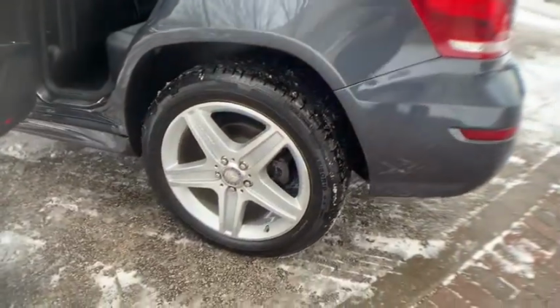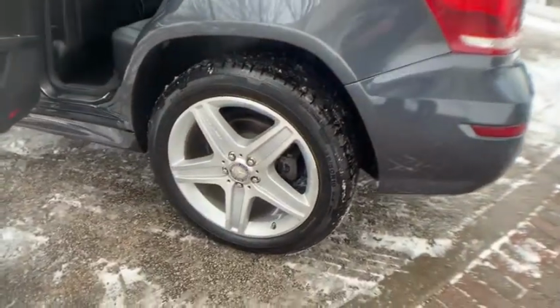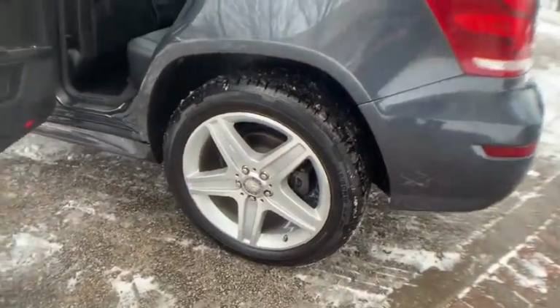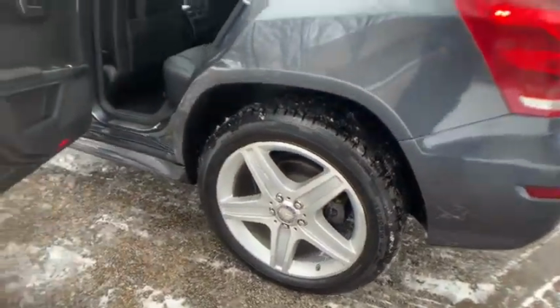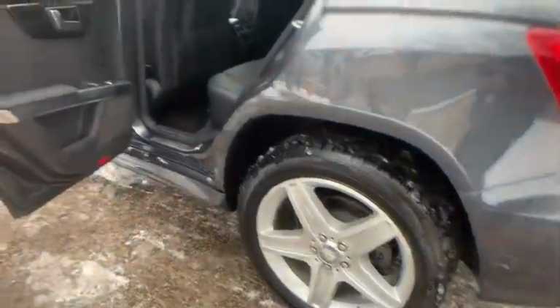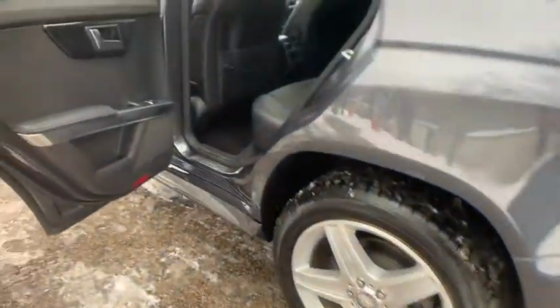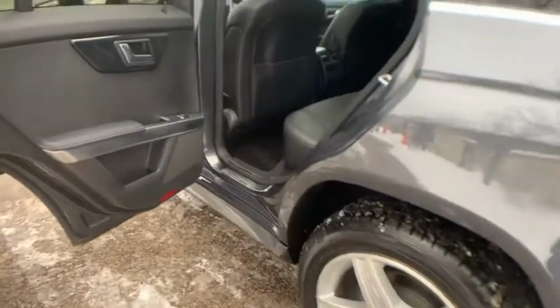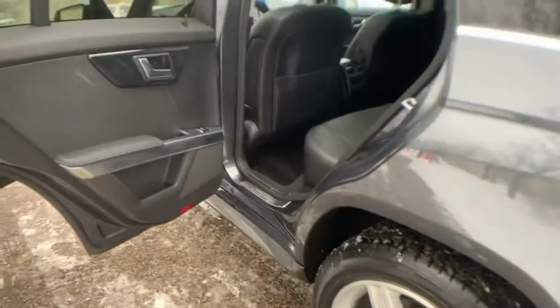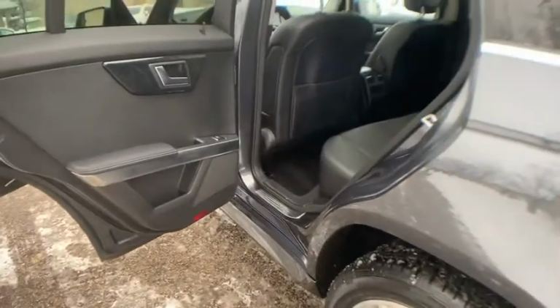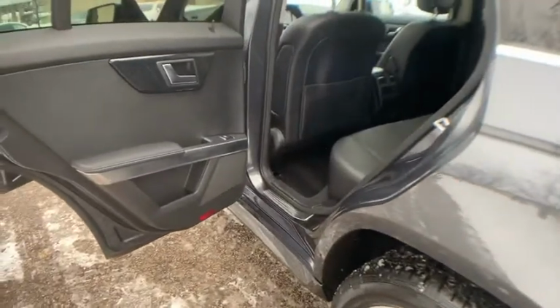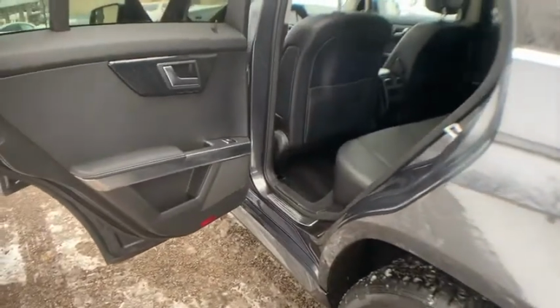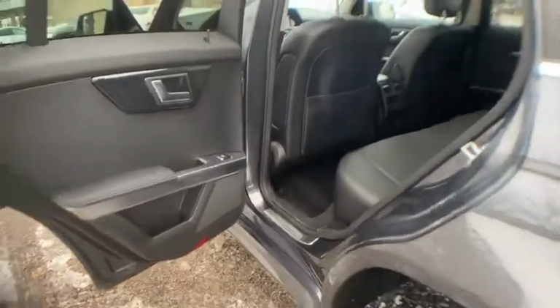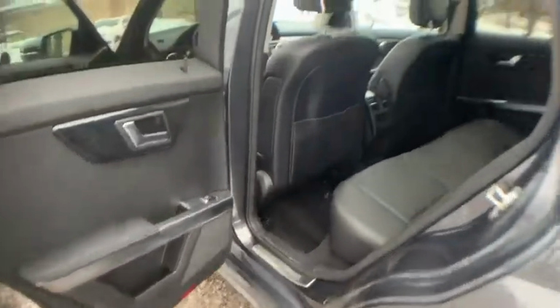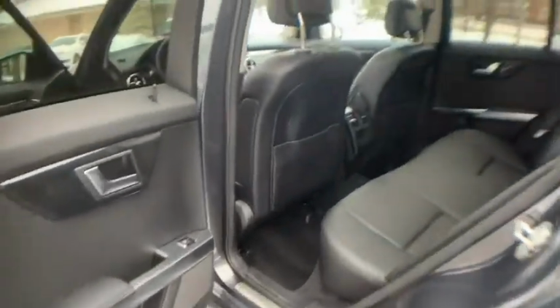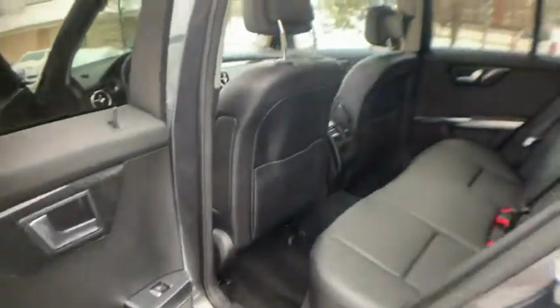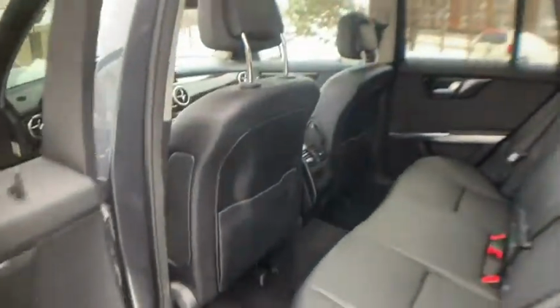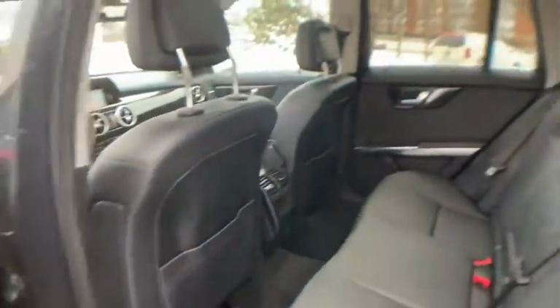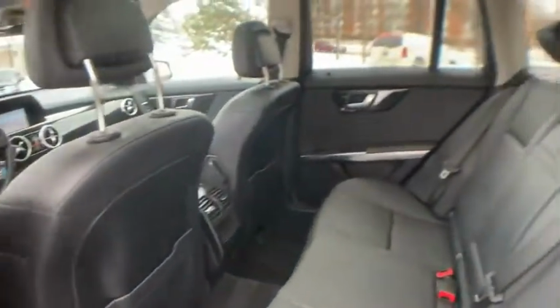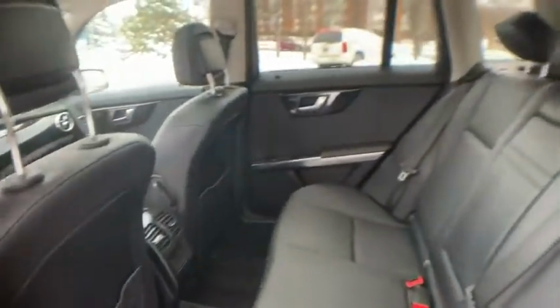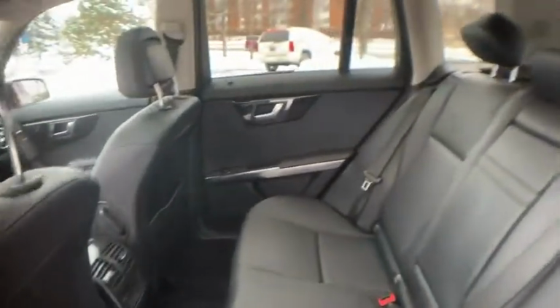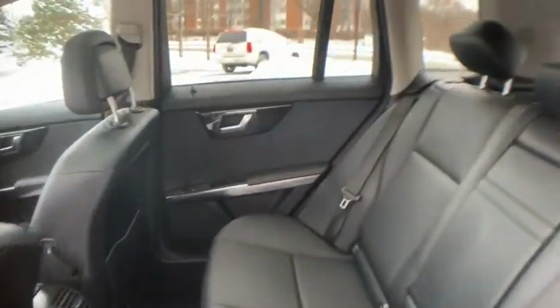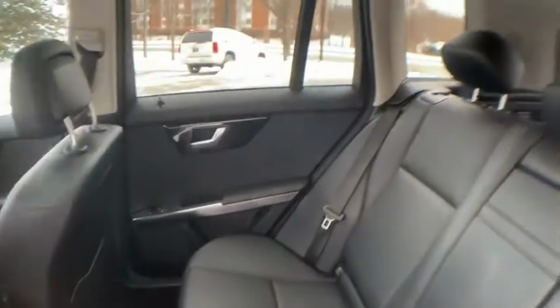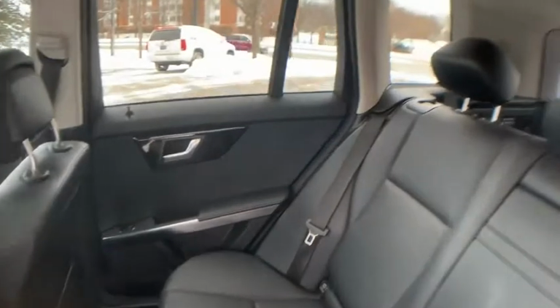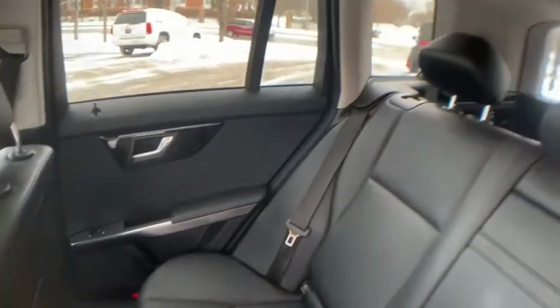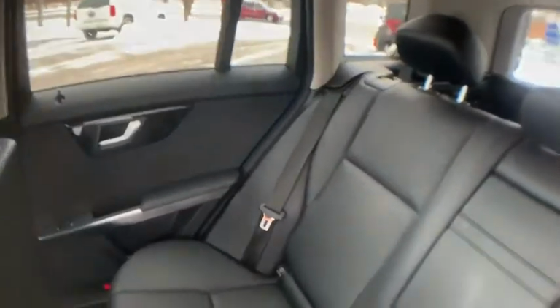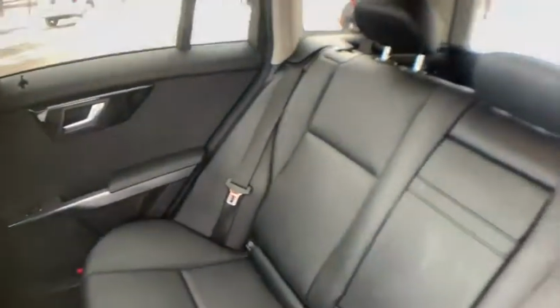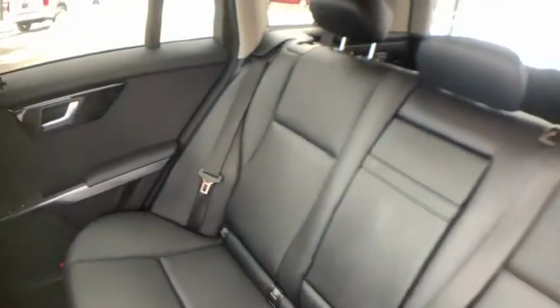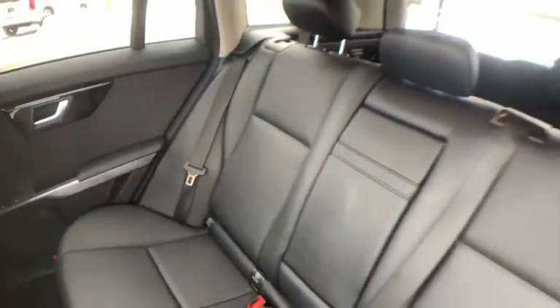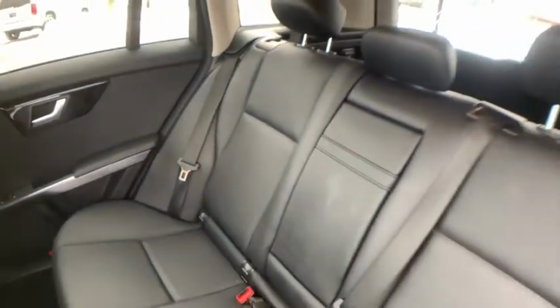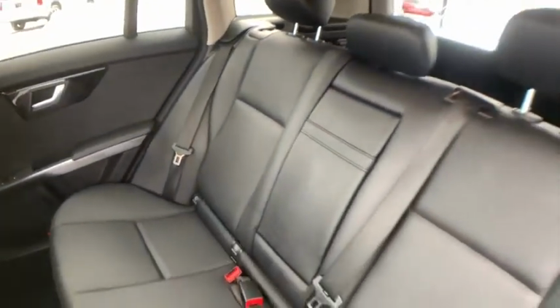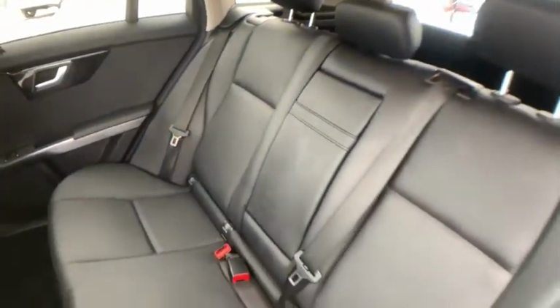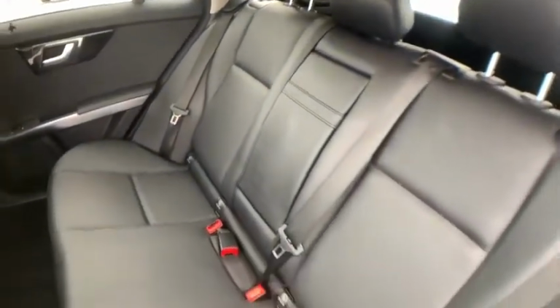Buy with confidence. Our qualified pre-owned vehicles are covered with a 3-month or 3,000-mile limited vehicle protection warranty. Schedule a test drive today at 847-947-2900.